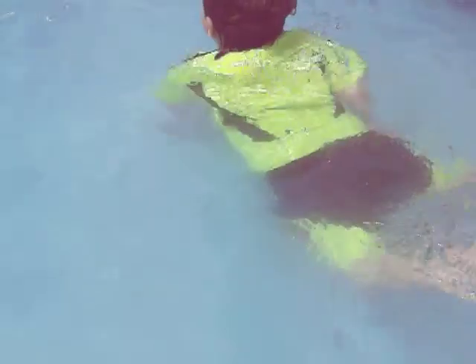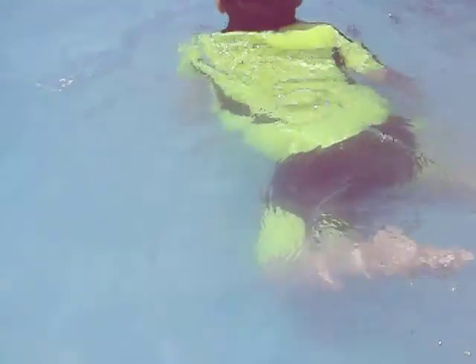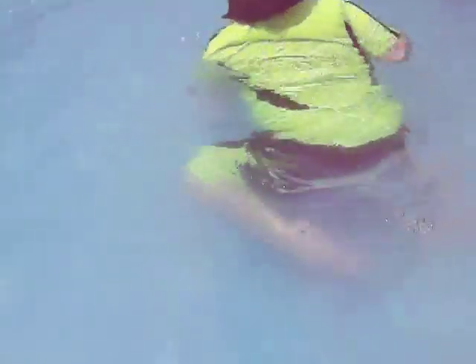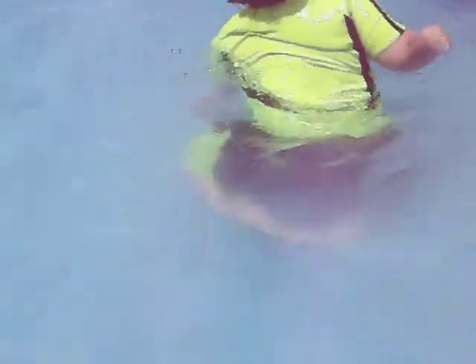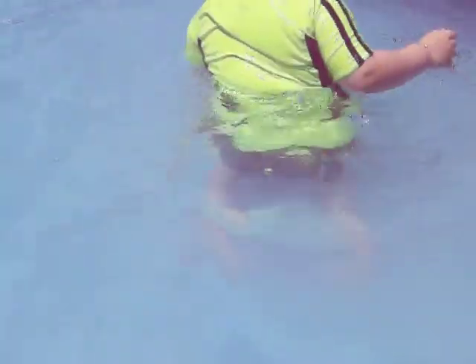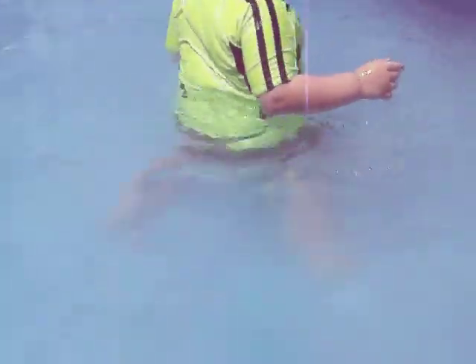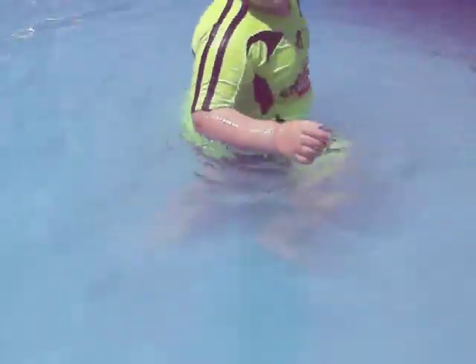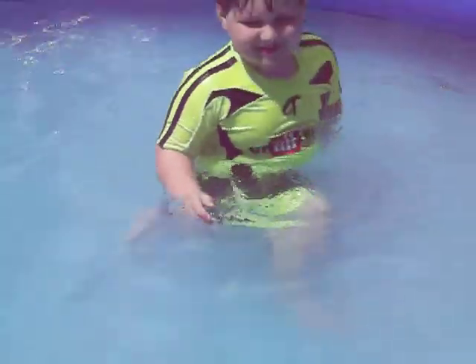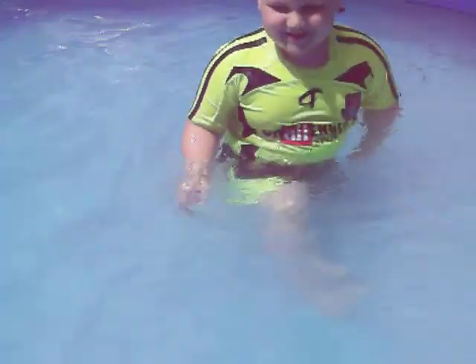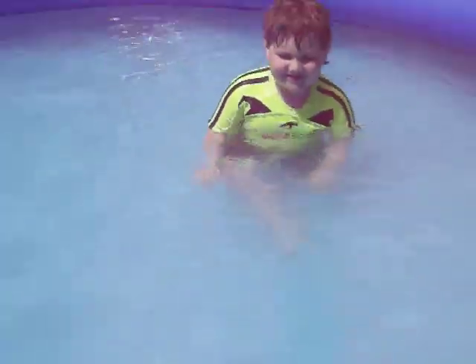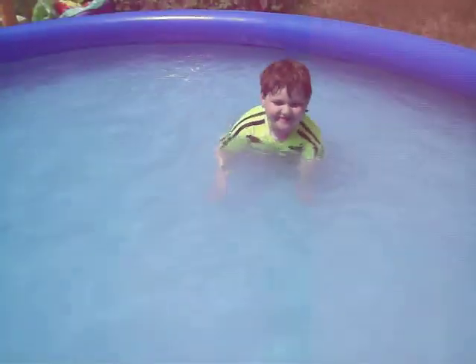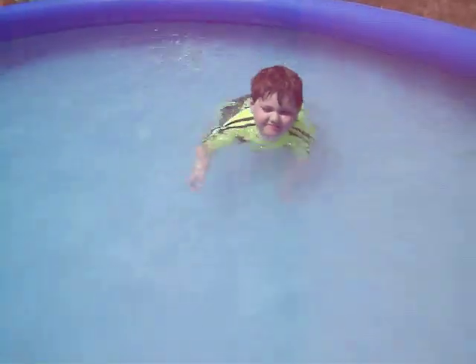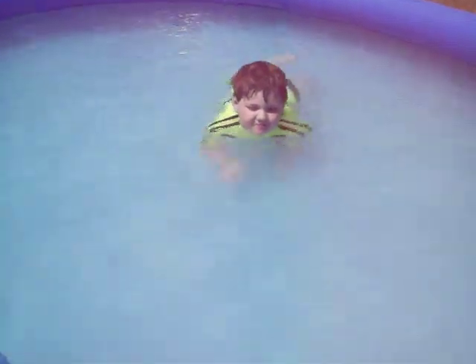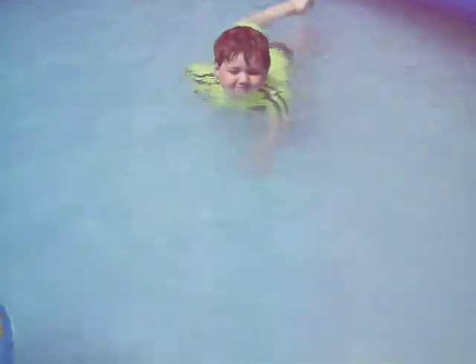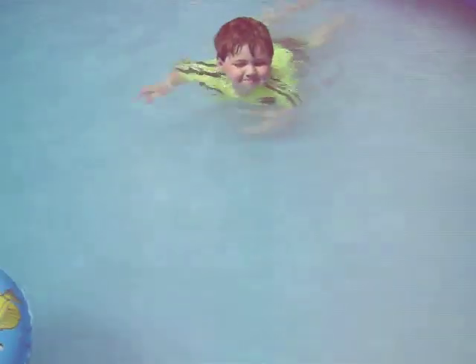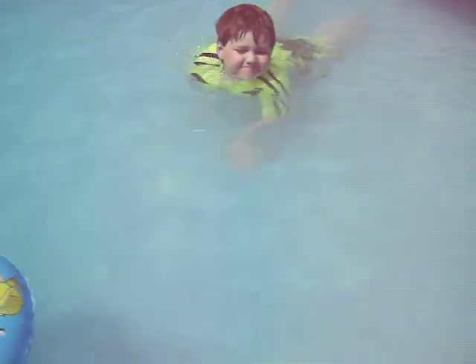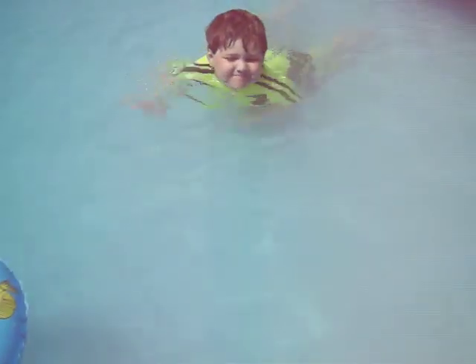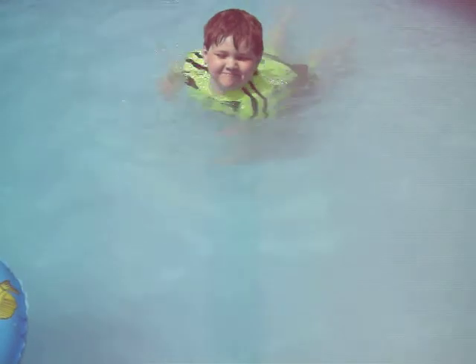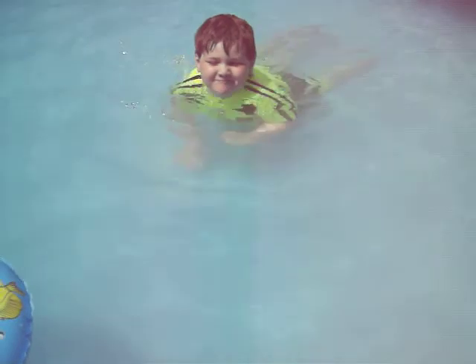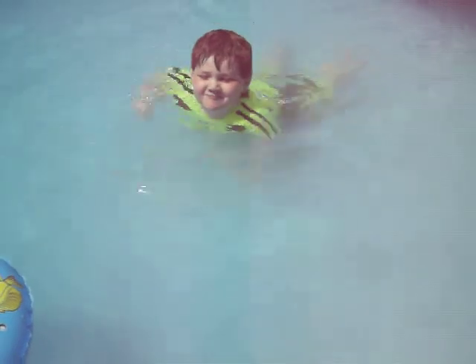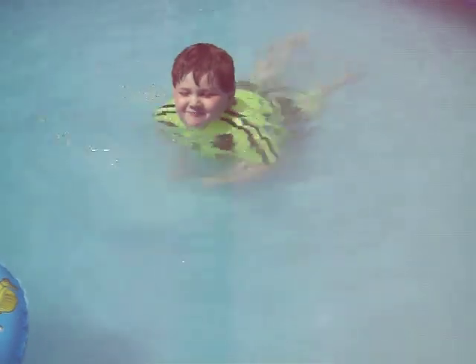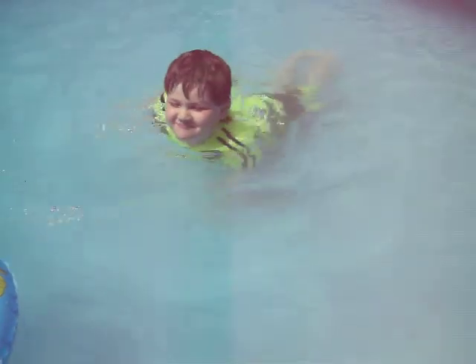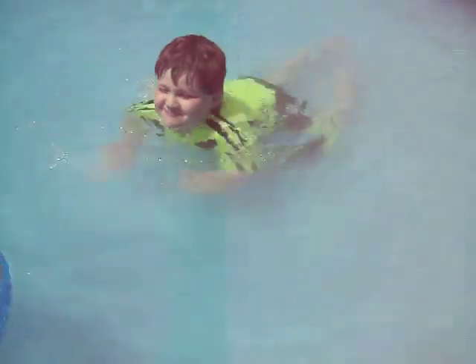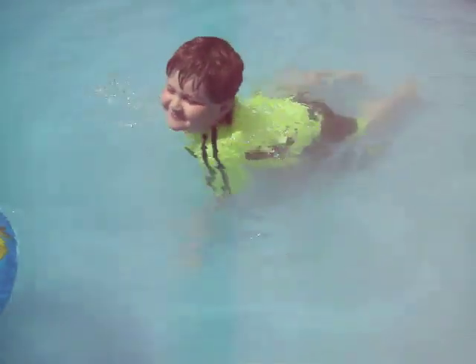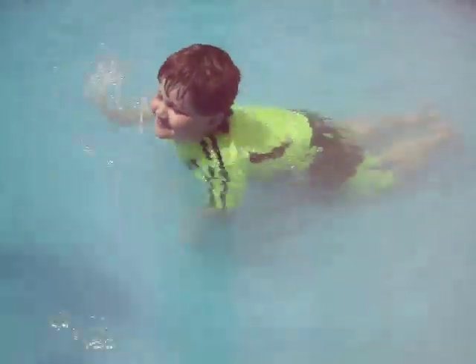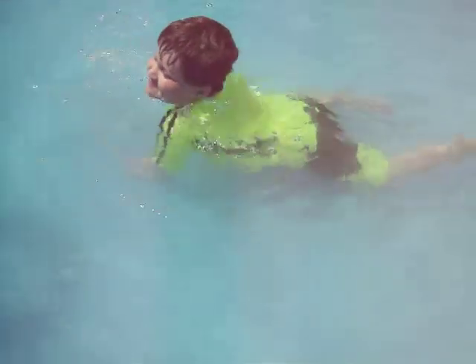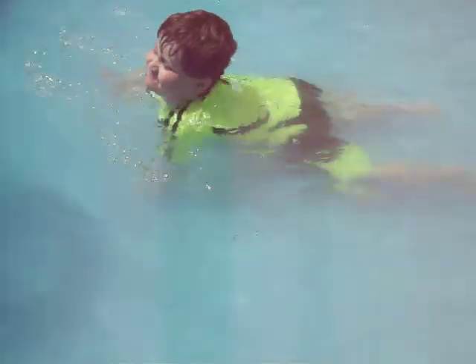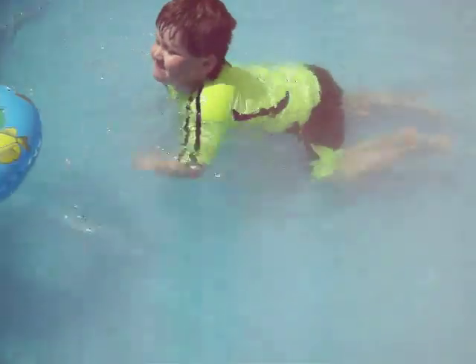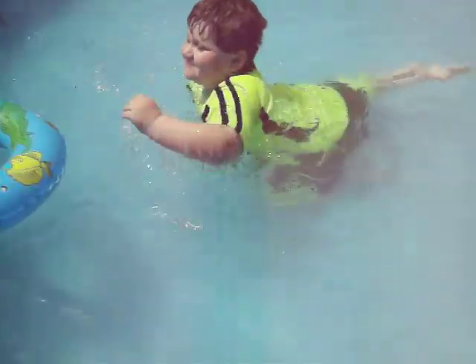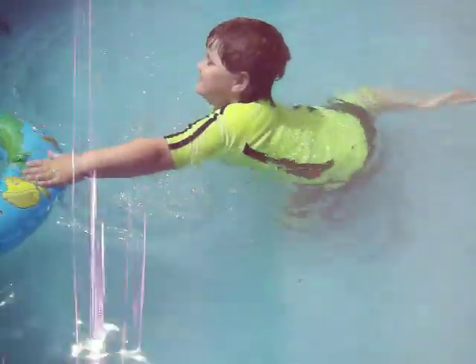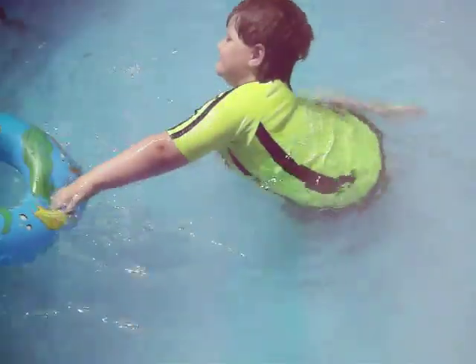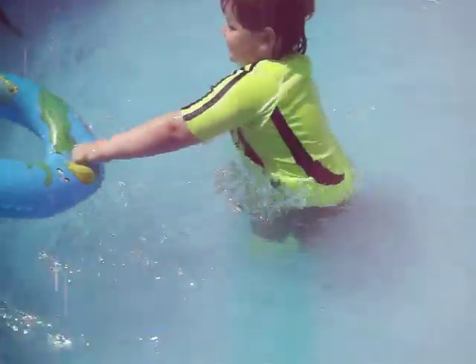Look at him go! He's swimming! Yay! Trenton knows how to swim.